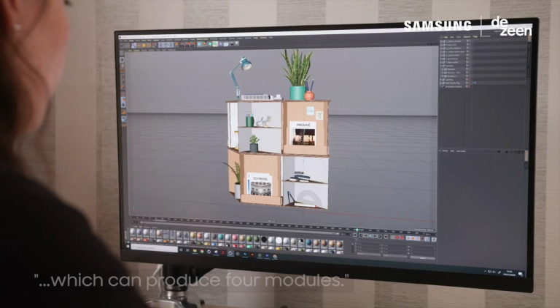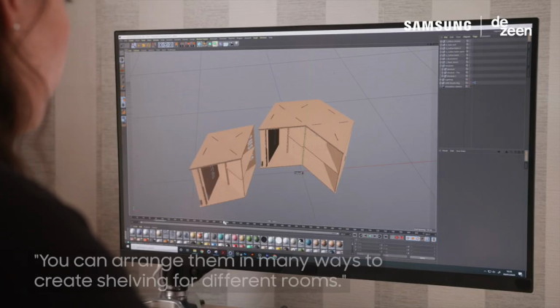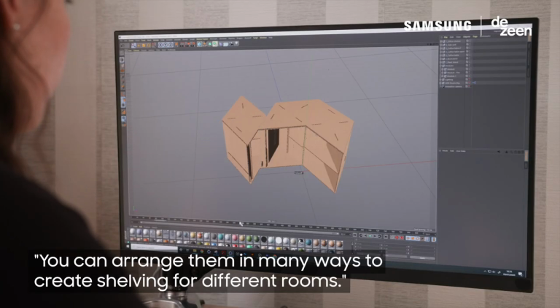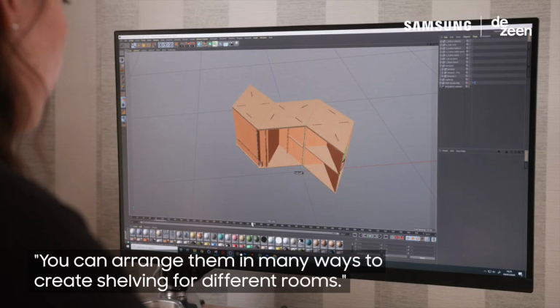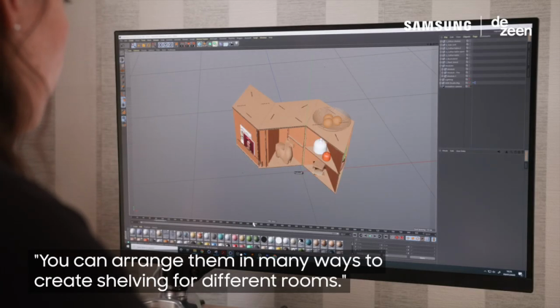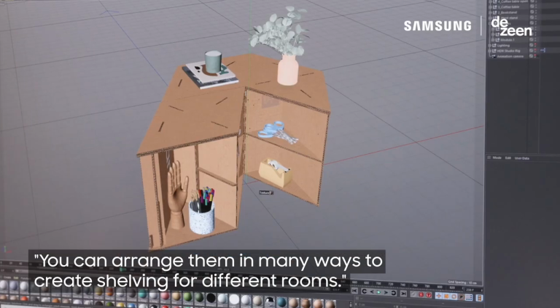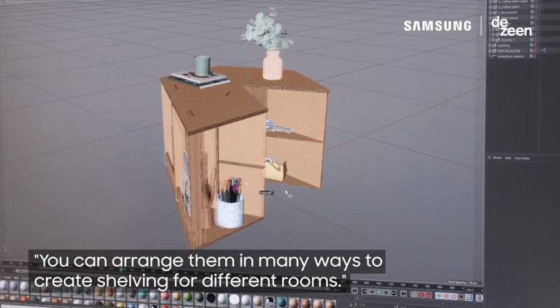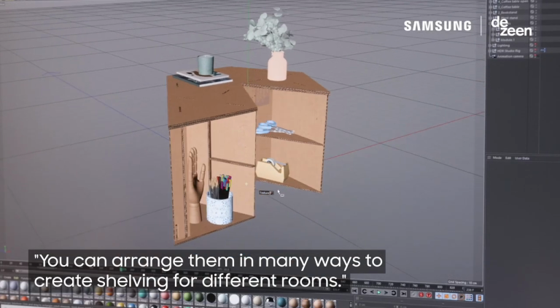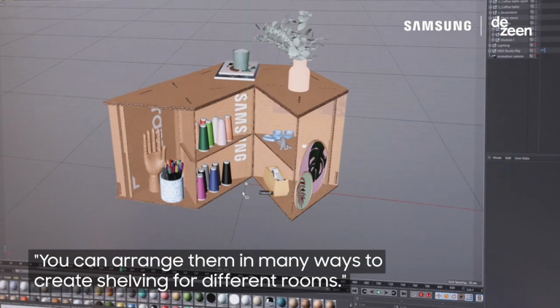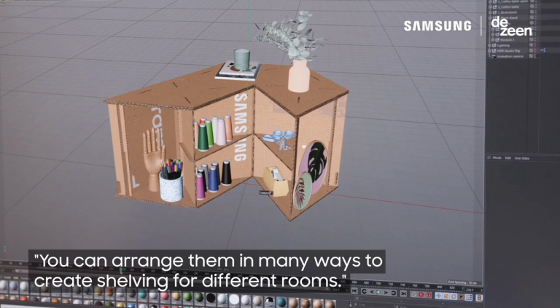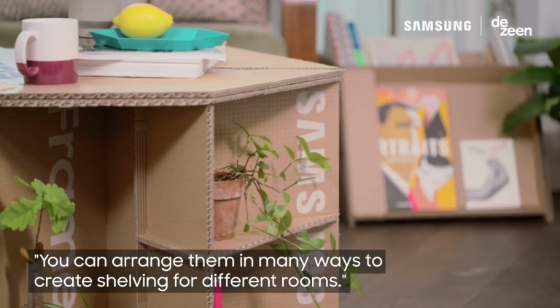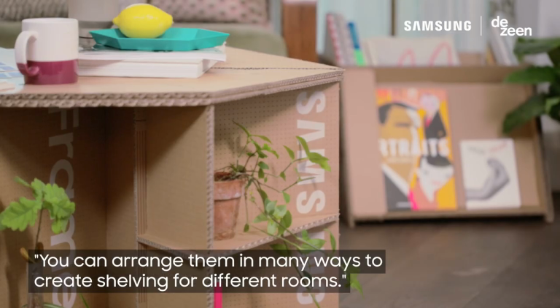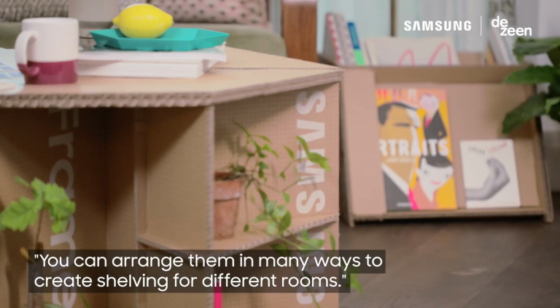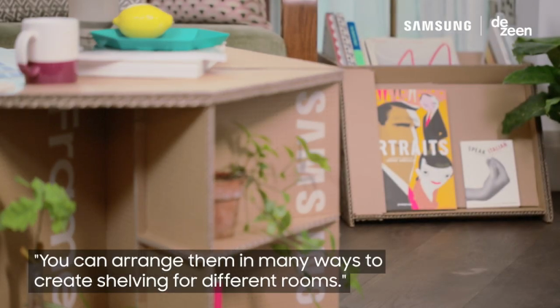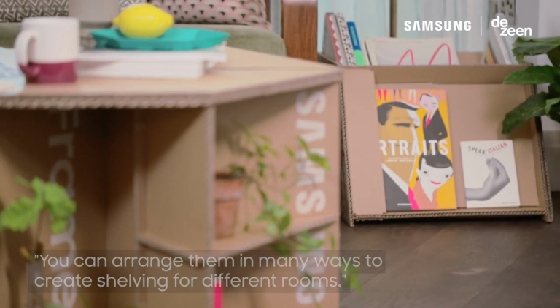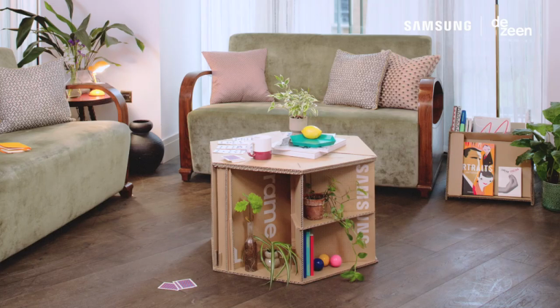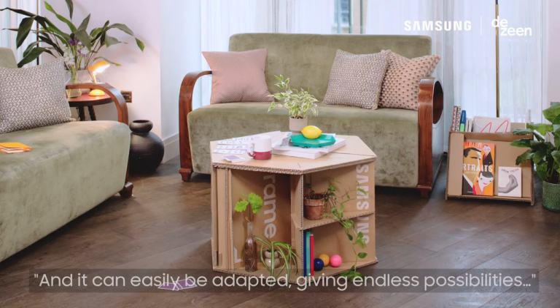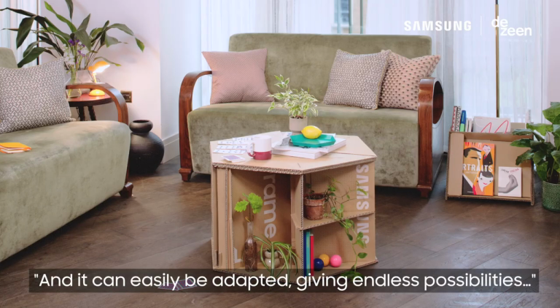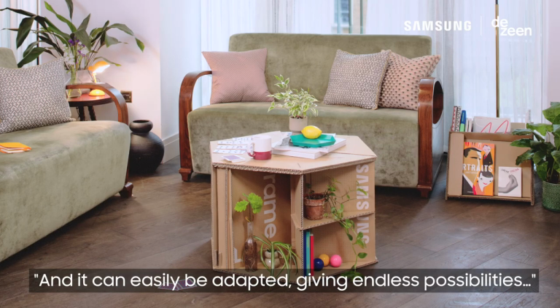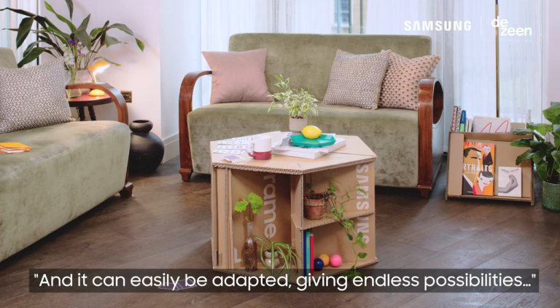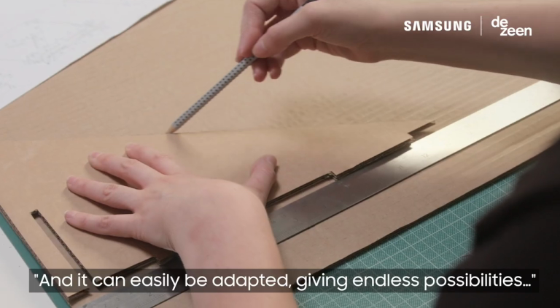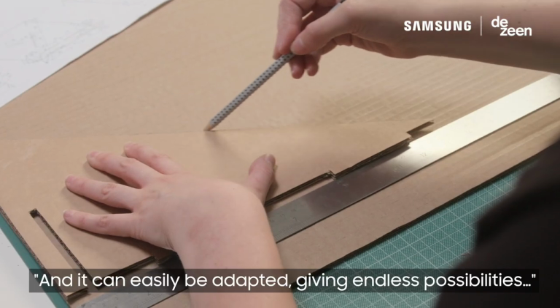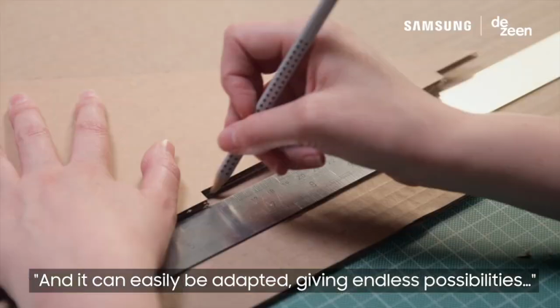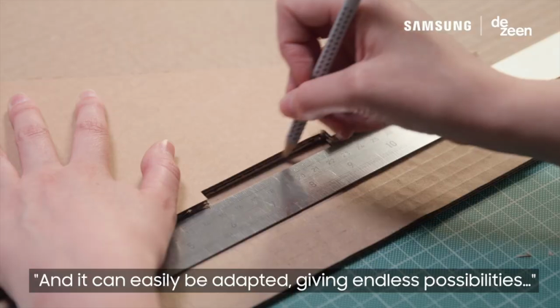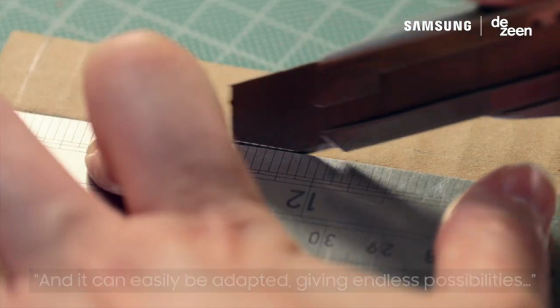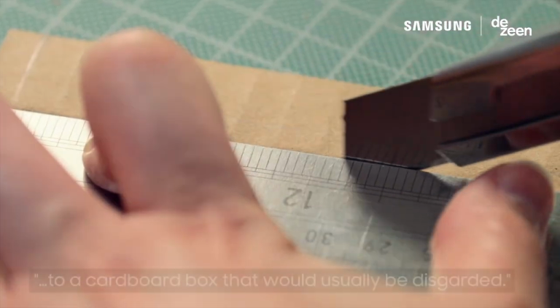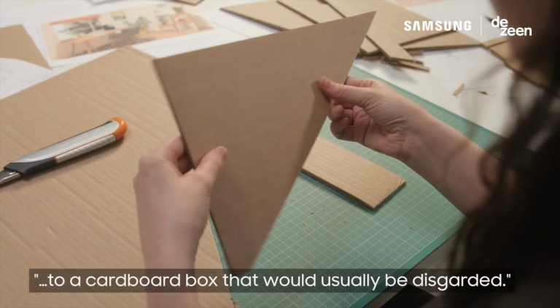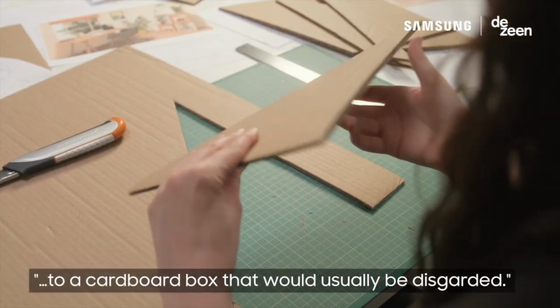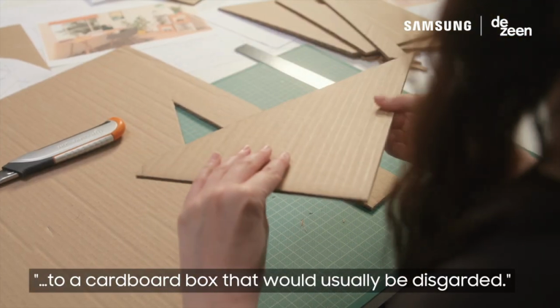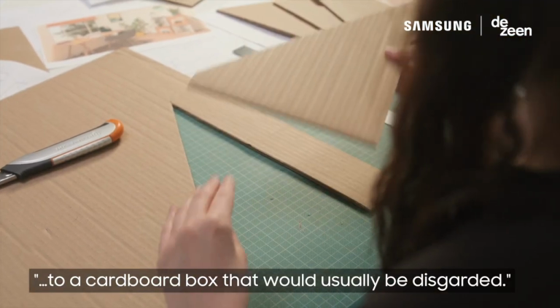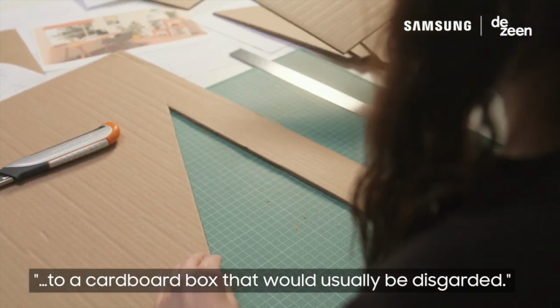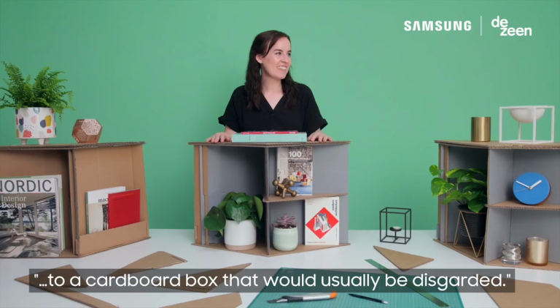You can arrange them in many ways to create shelving for different rooms. And it can easily be adapted, giving endless possibilities to a cardboard box that would usually be discarded.